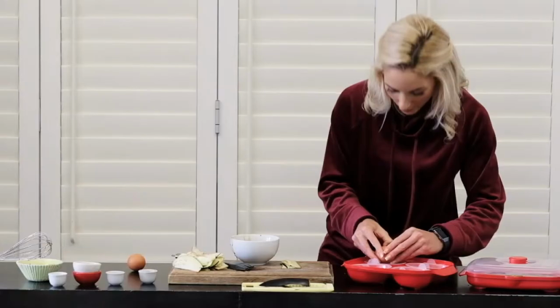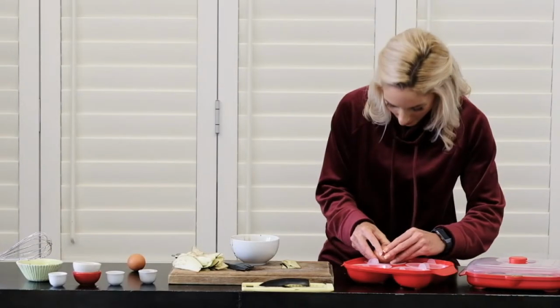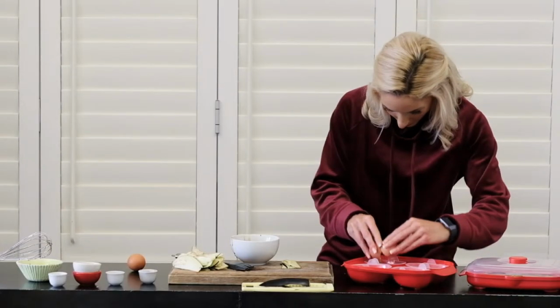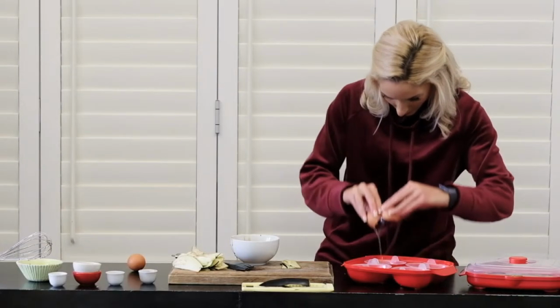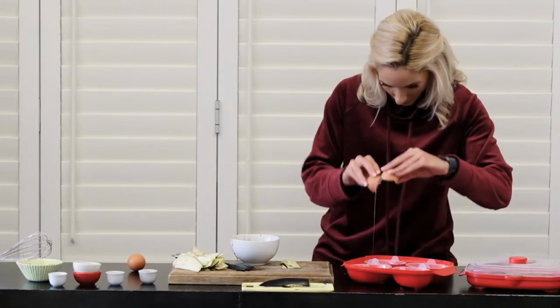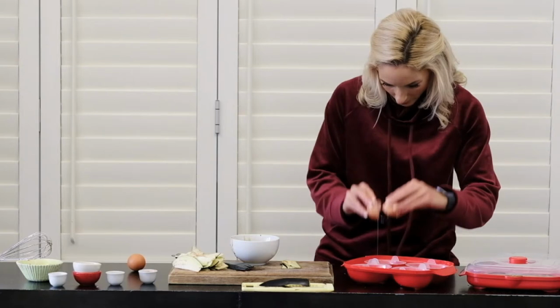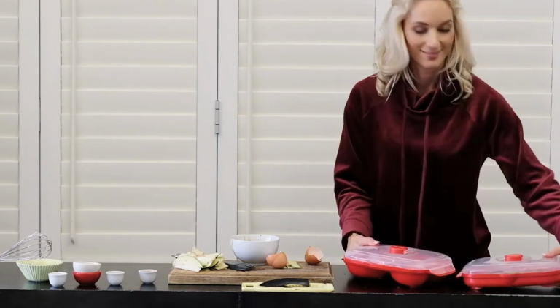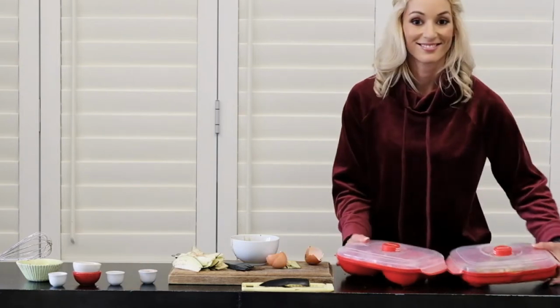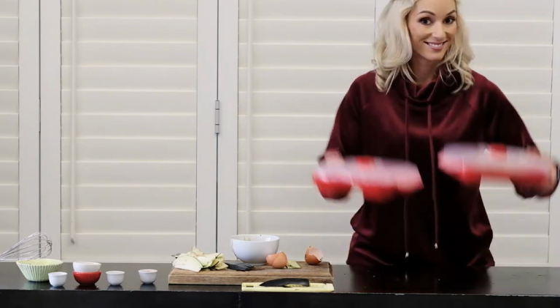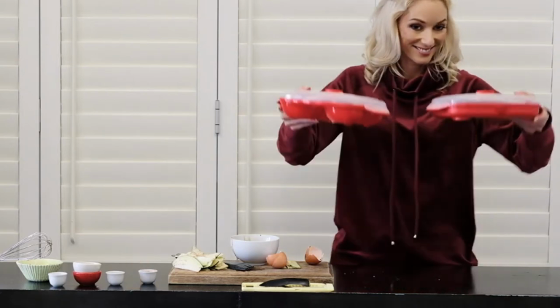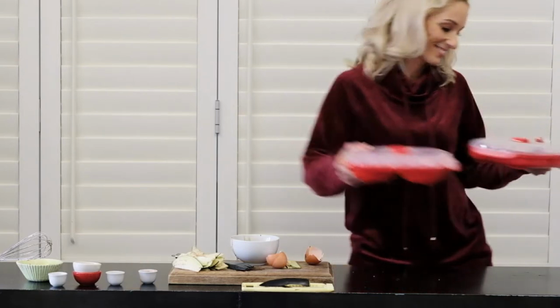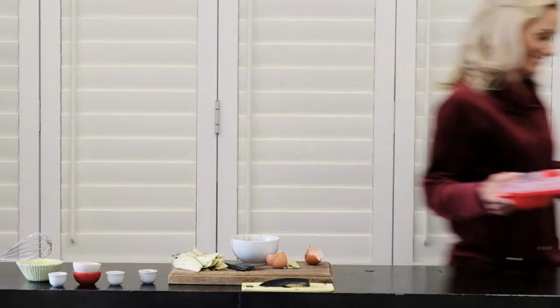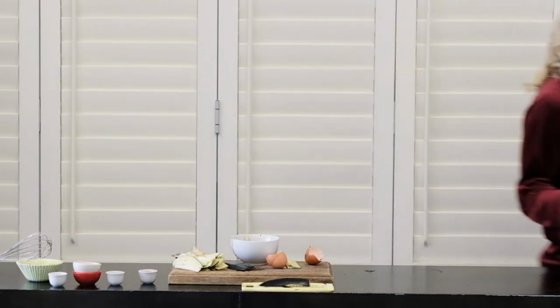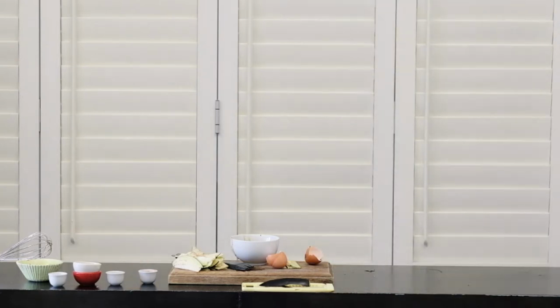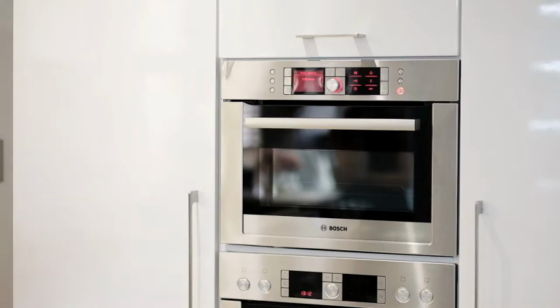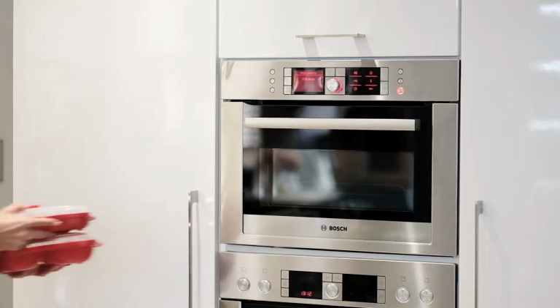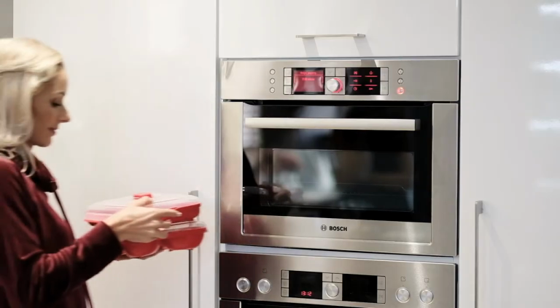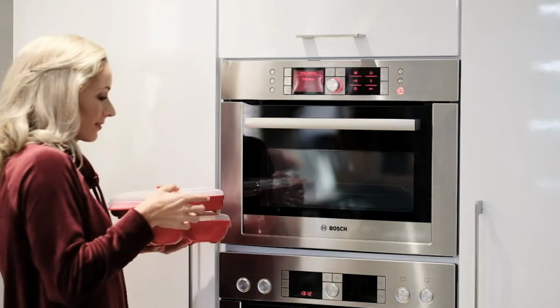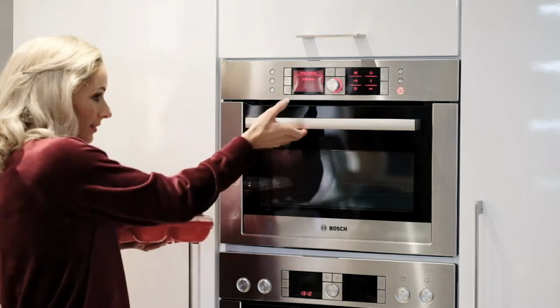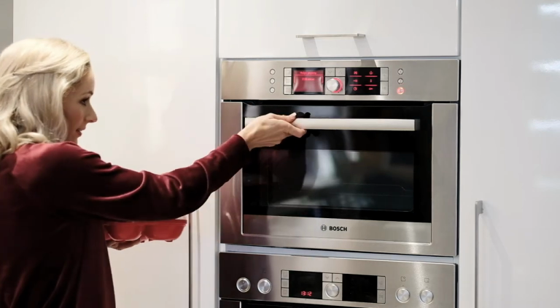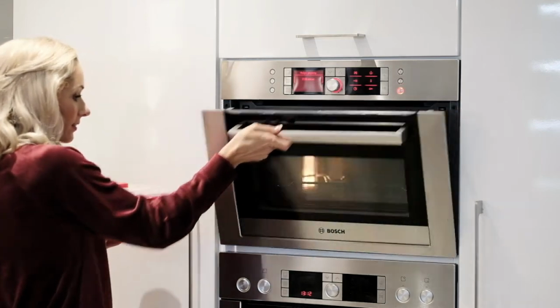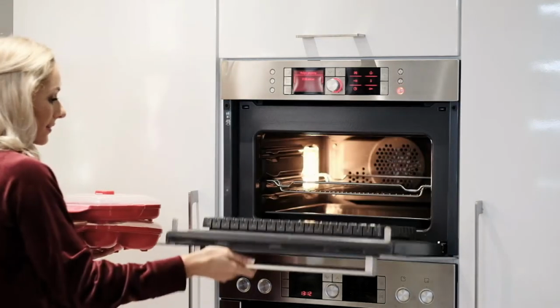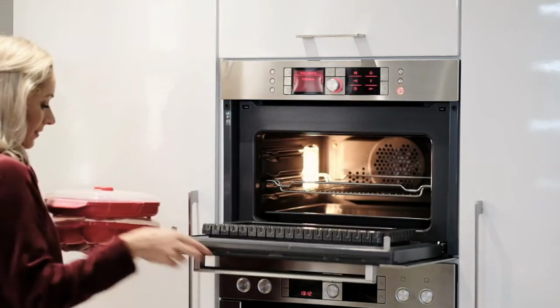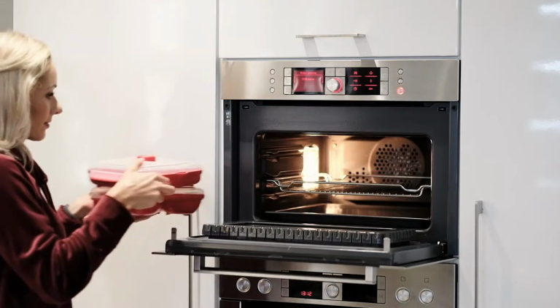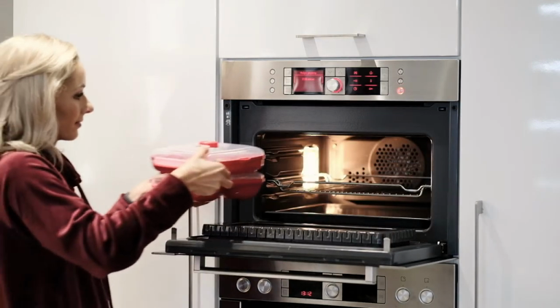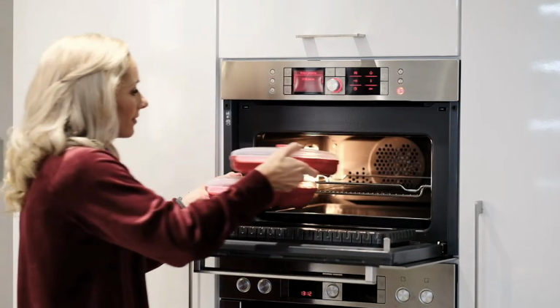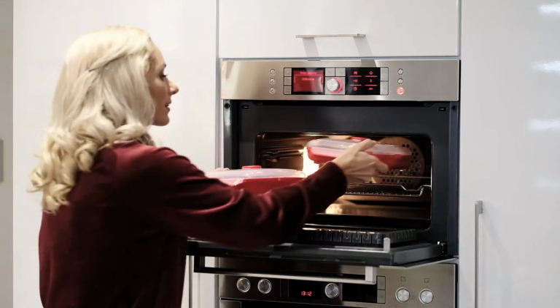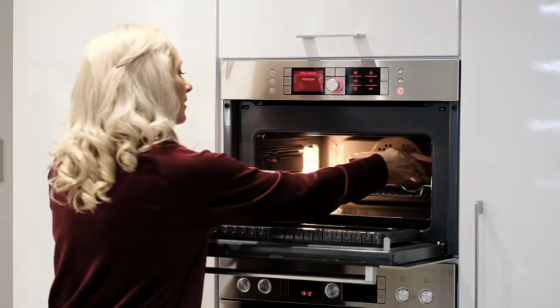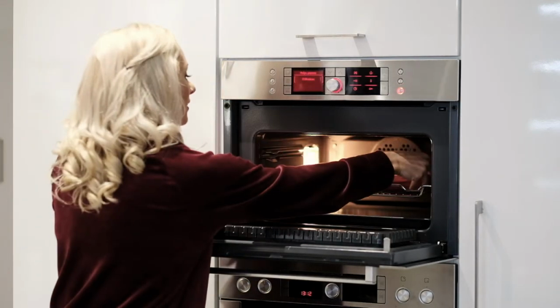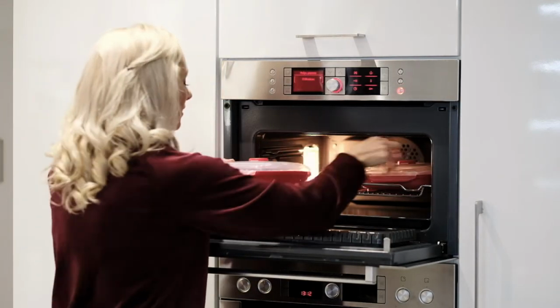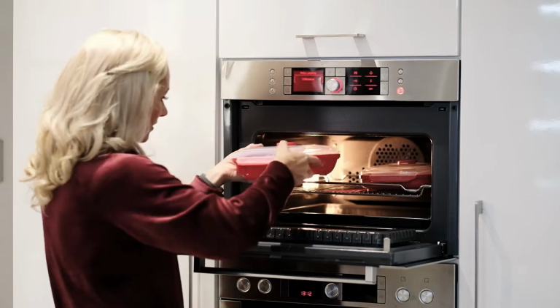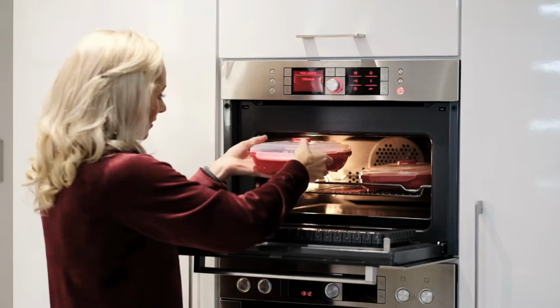Then poach your eggs, or like I do, cook them at the same time. I poach mine in a little convection oven using this ultra-handy egg poacher, so I don't have to worry about wasting extra water on the stove.